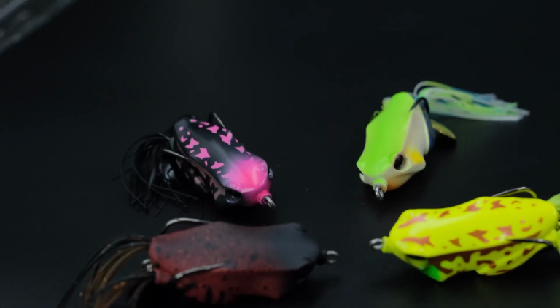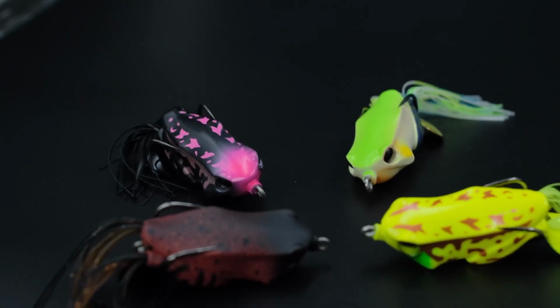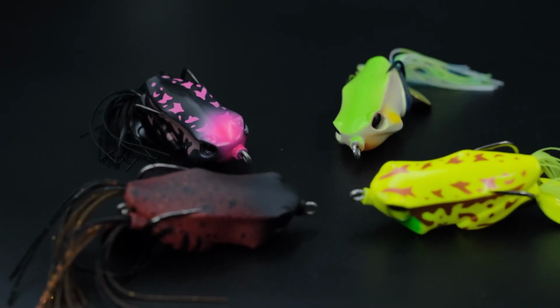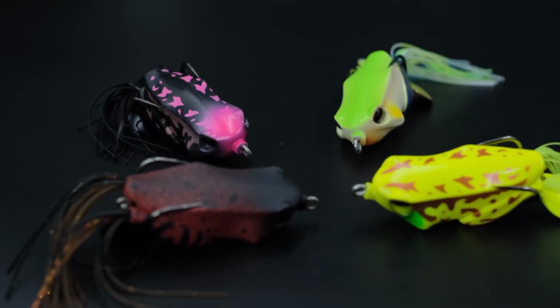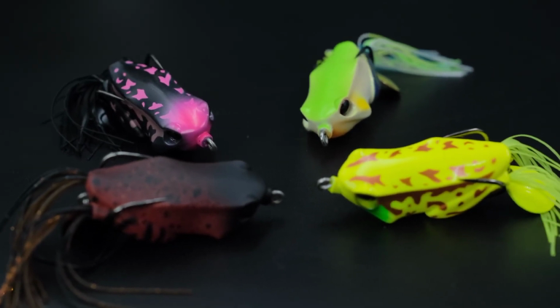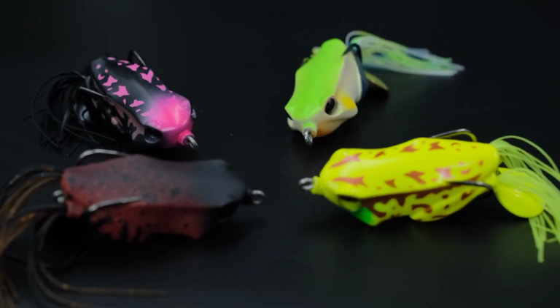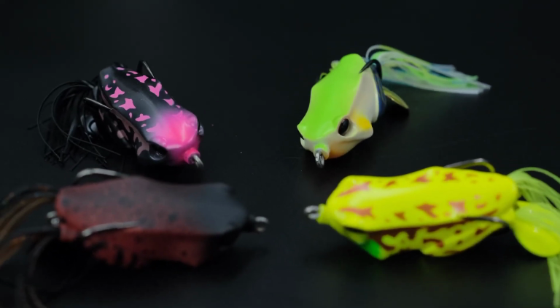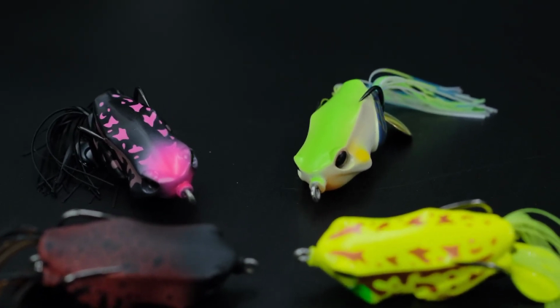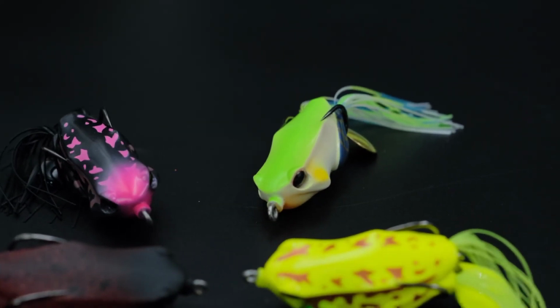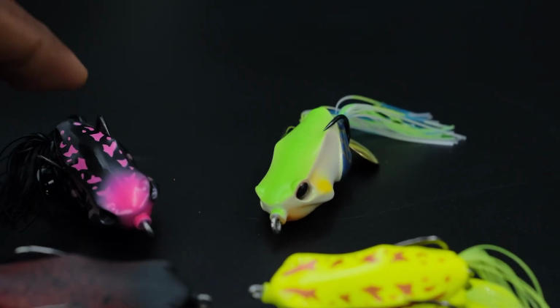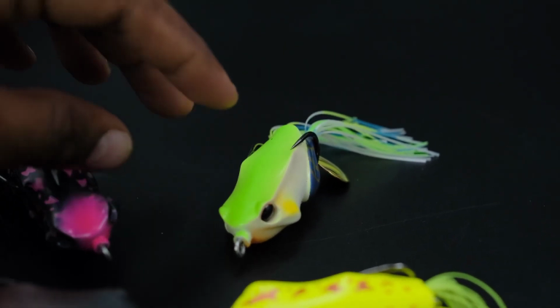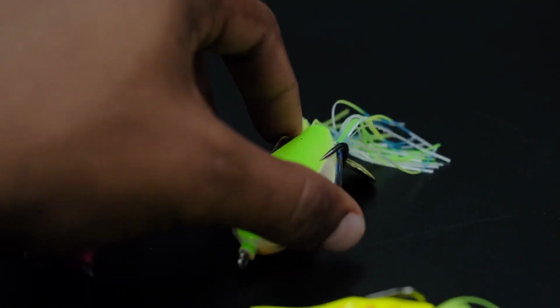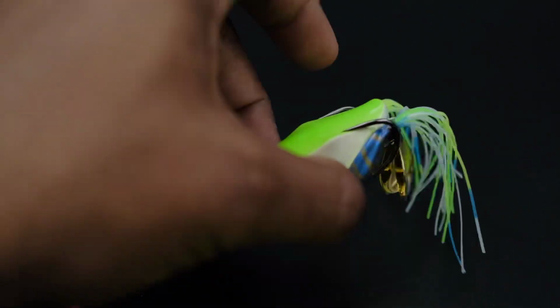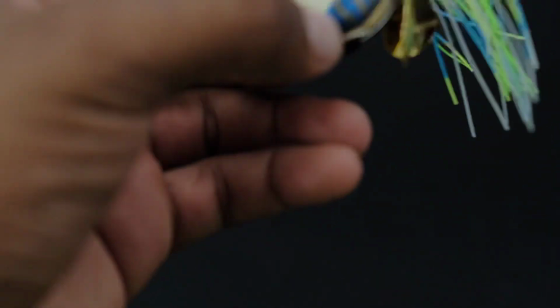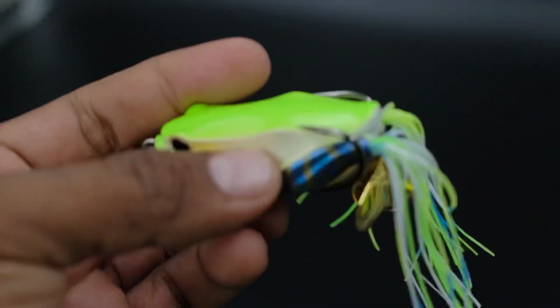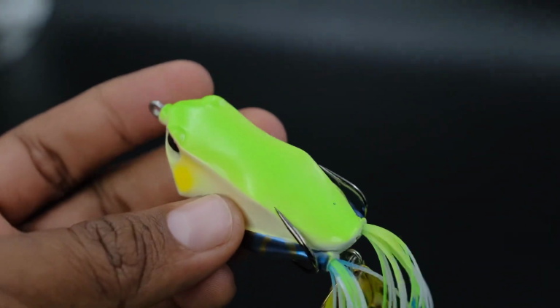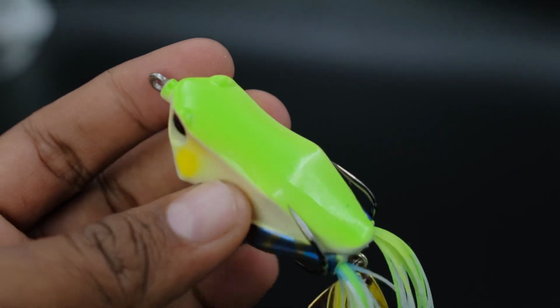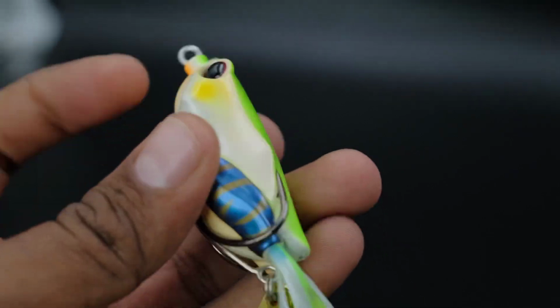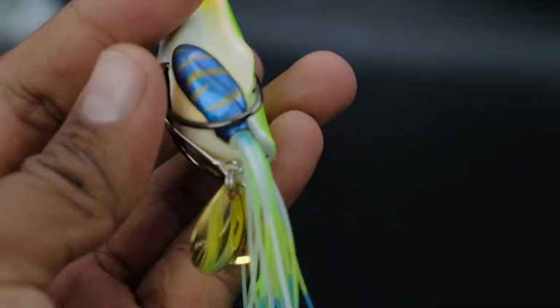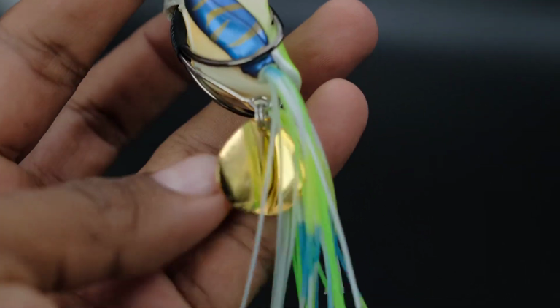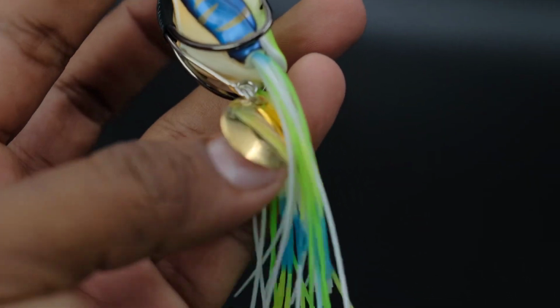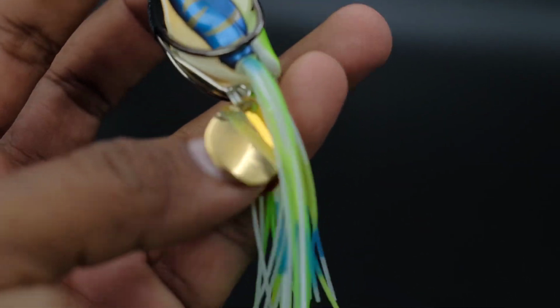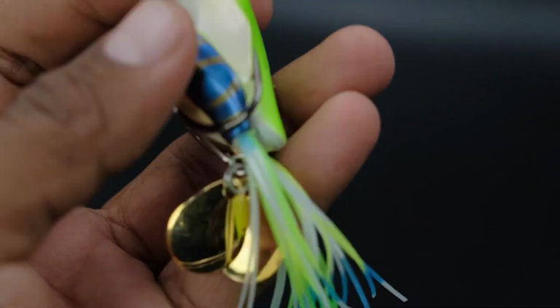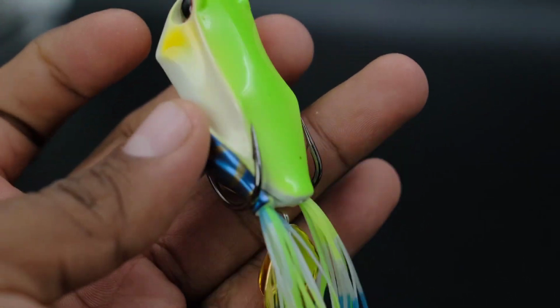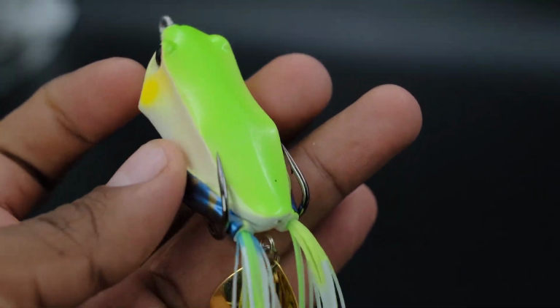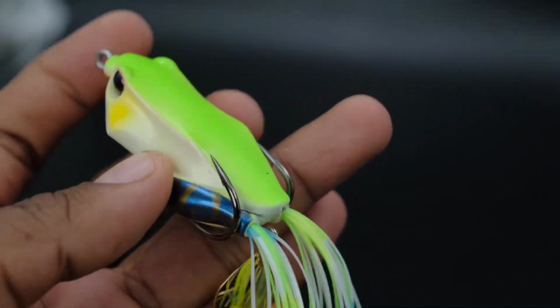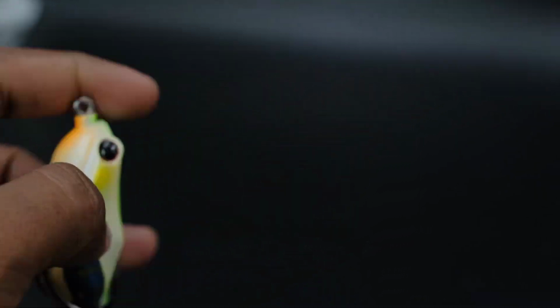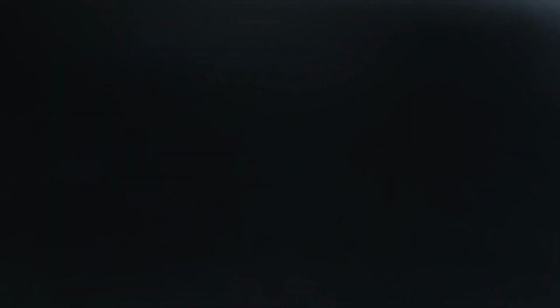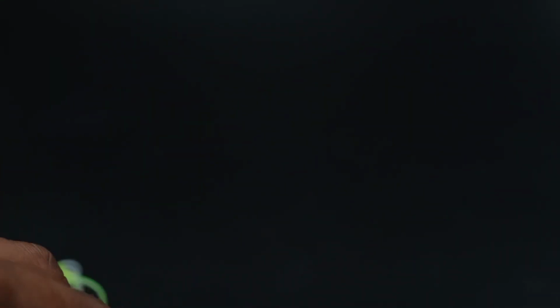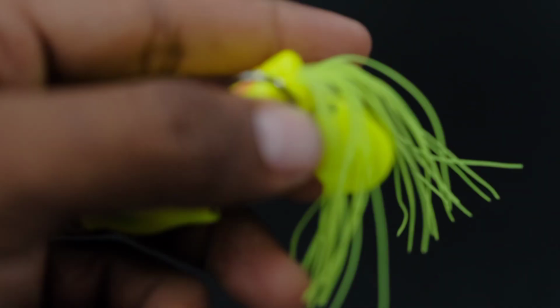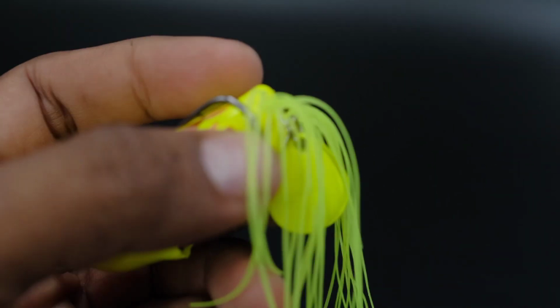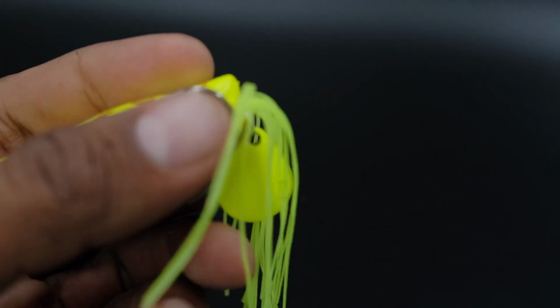This is a frog. This is a double spinner. The double spinner is one color in different idler sizes.